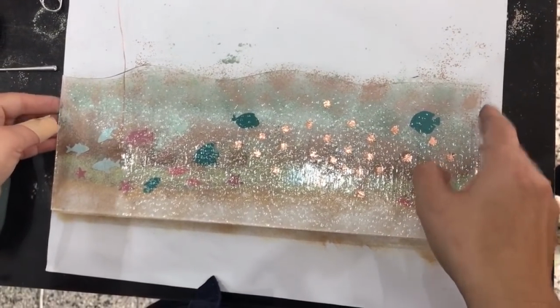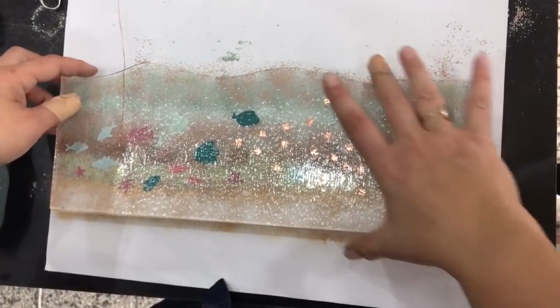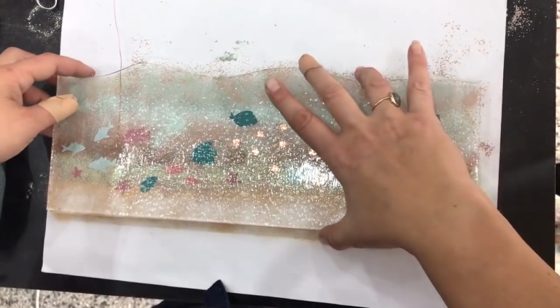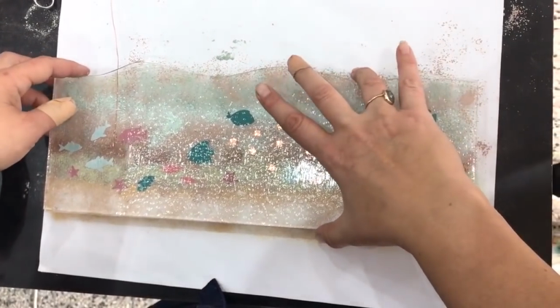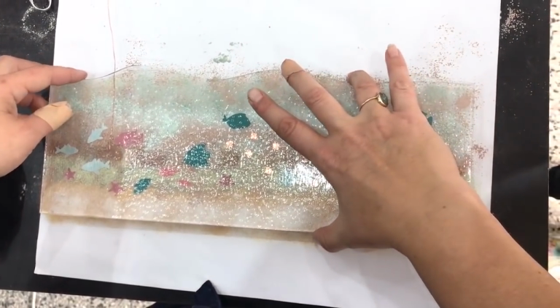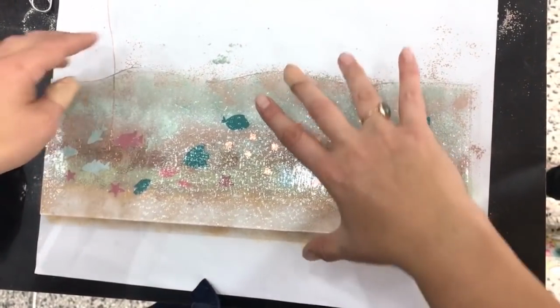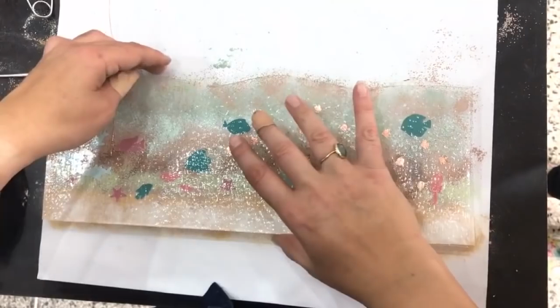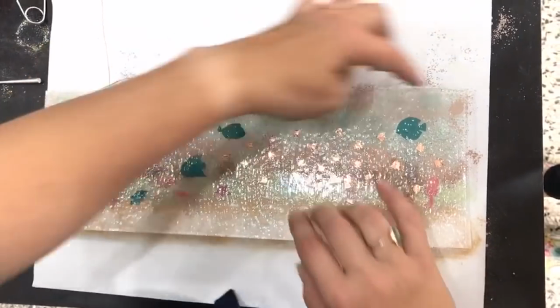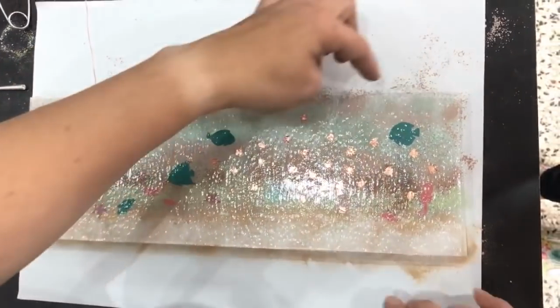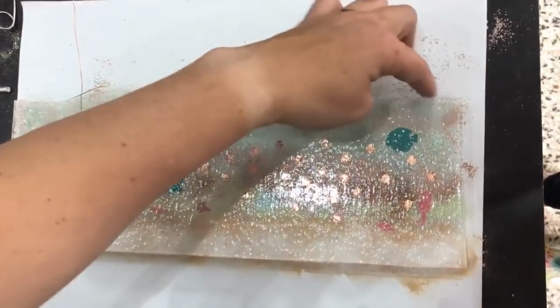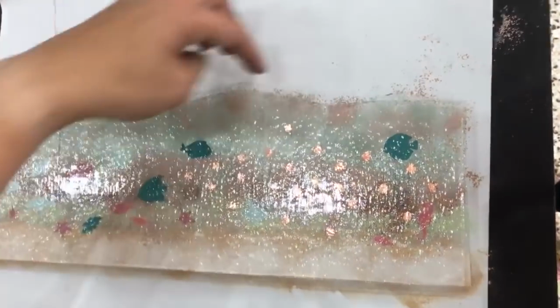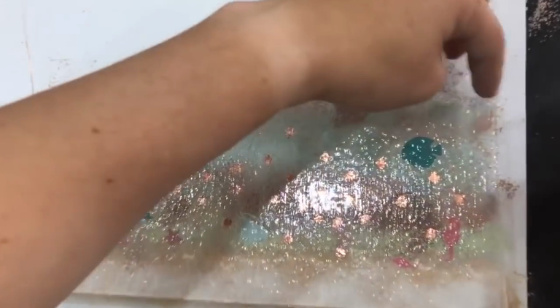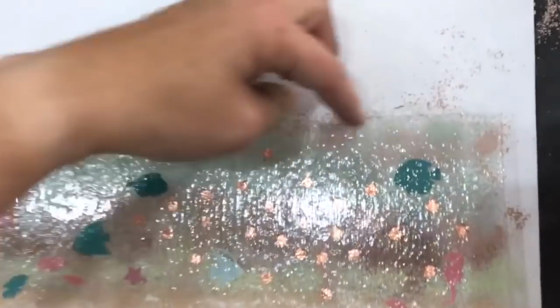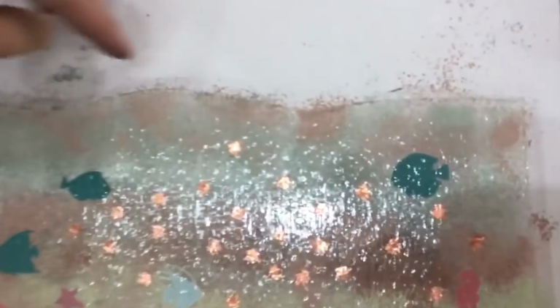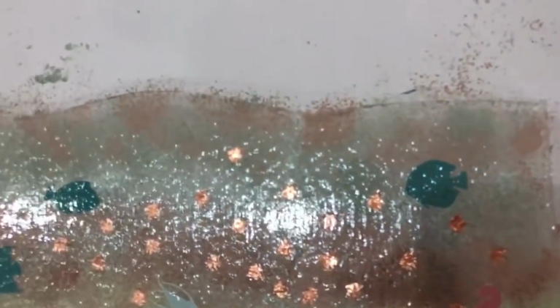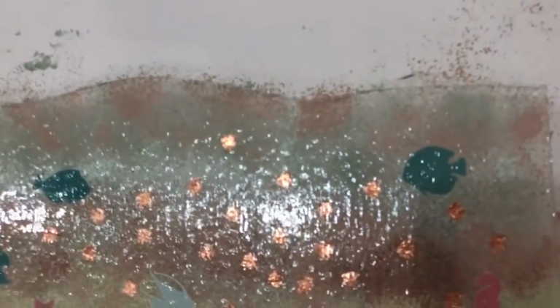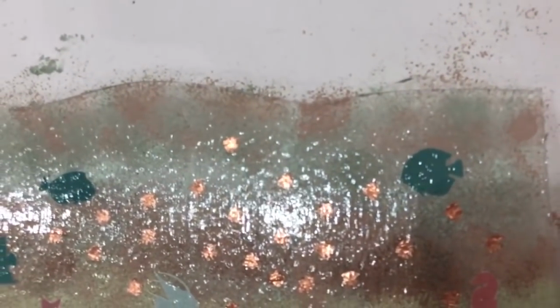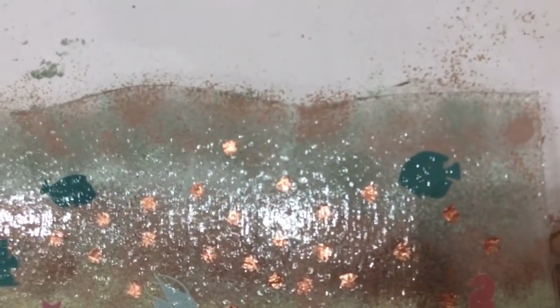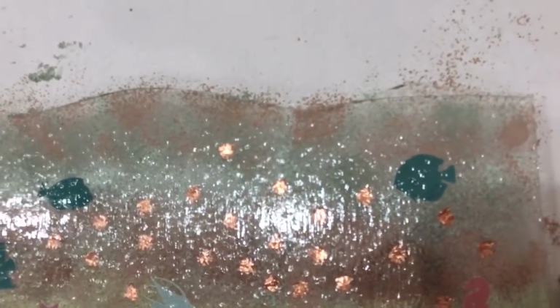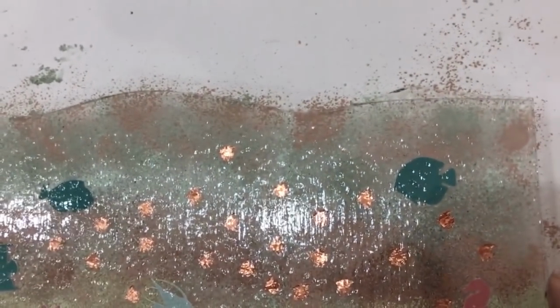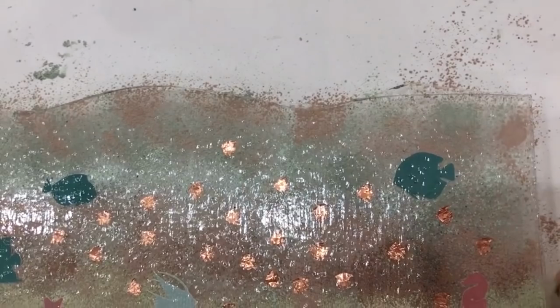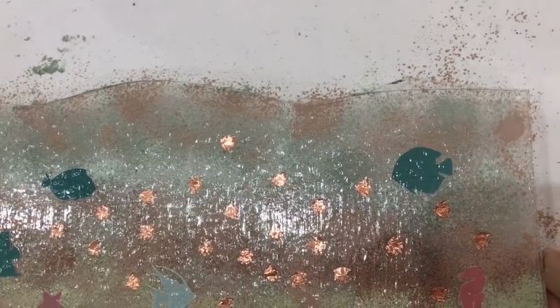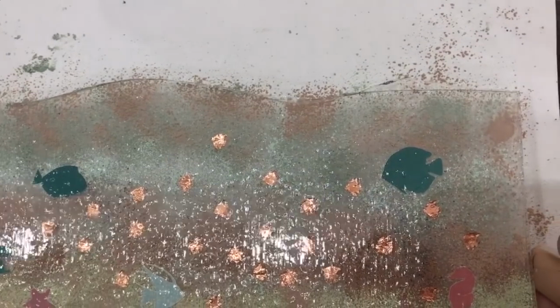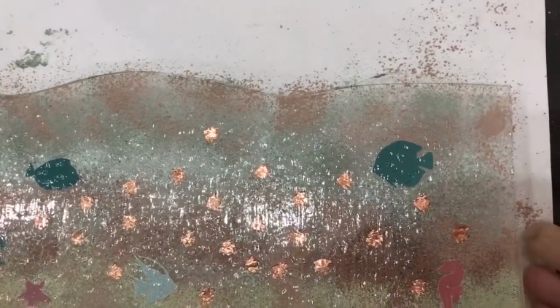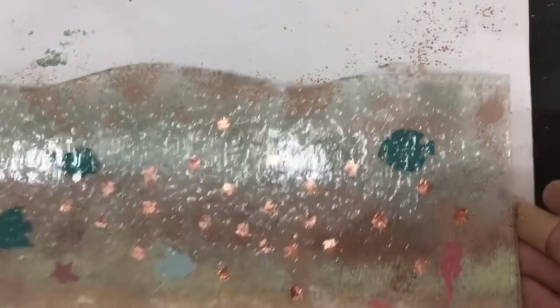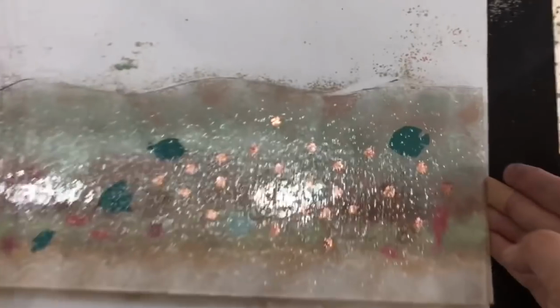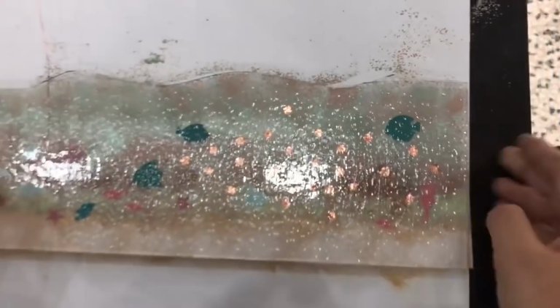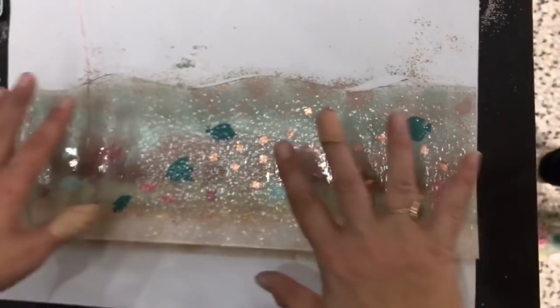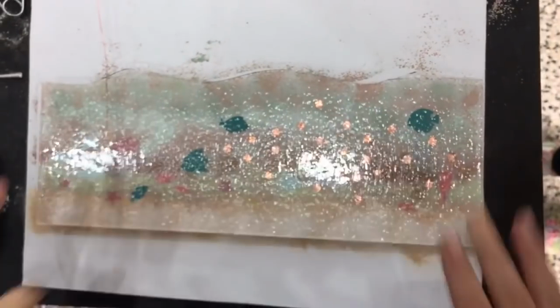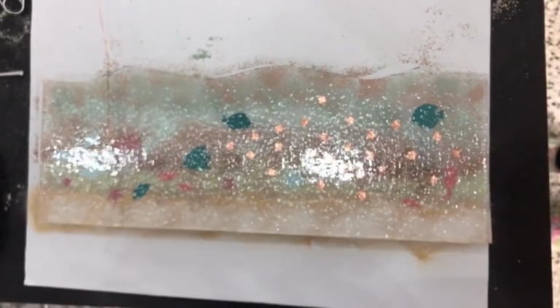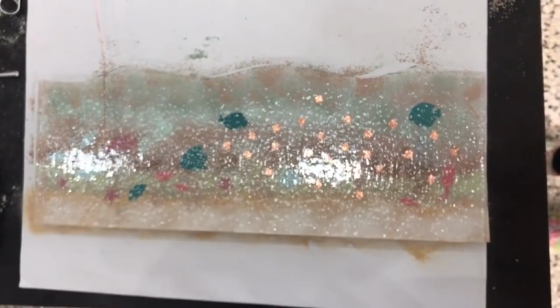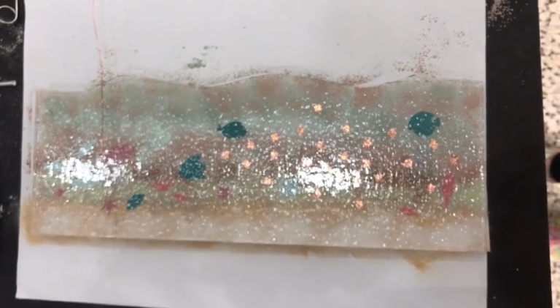You'll notice that I've cut the wave to match. It doesn't quite match up here but this is a full fuse so it's not going to matter so much. So that's that, and now we're going to start on the top layer.